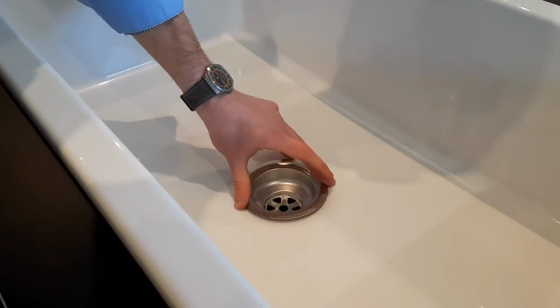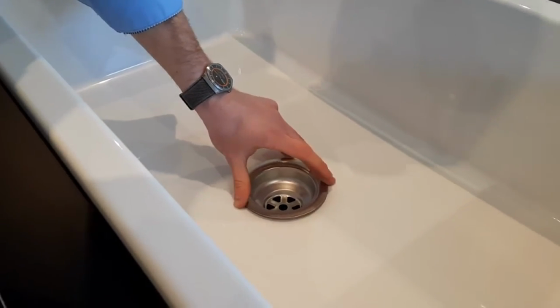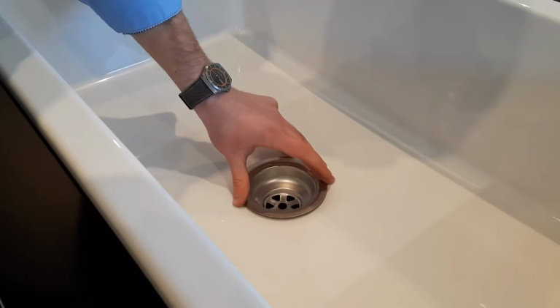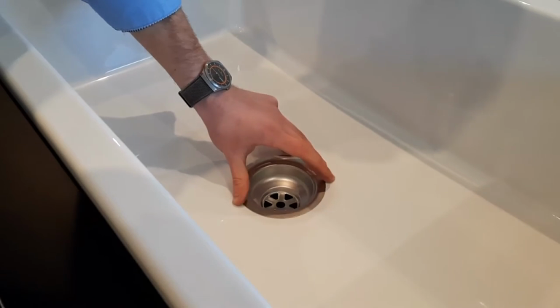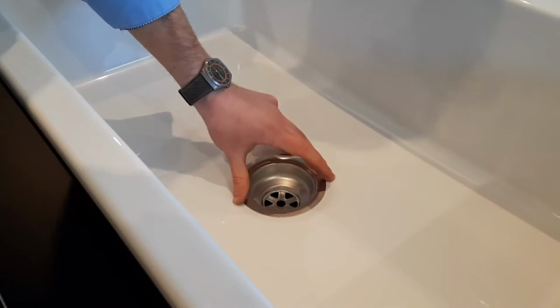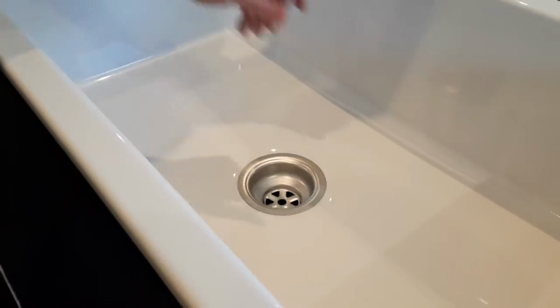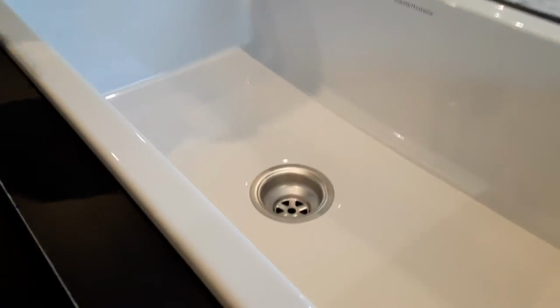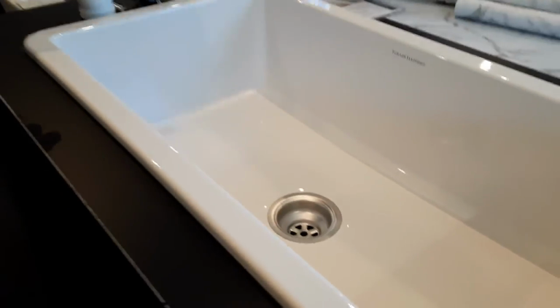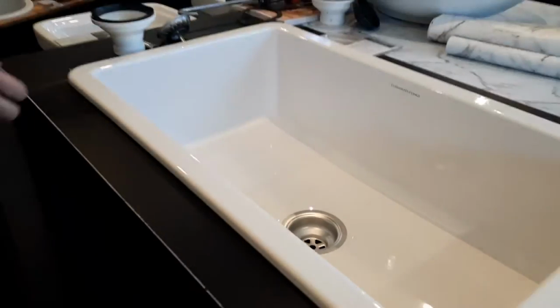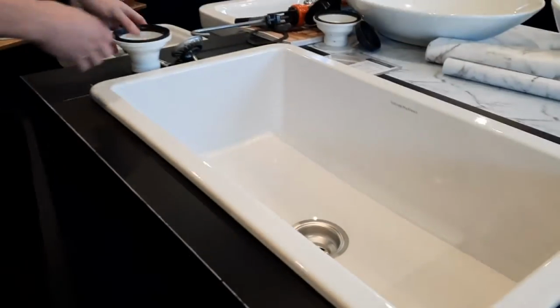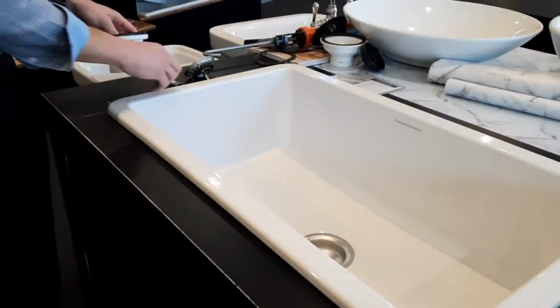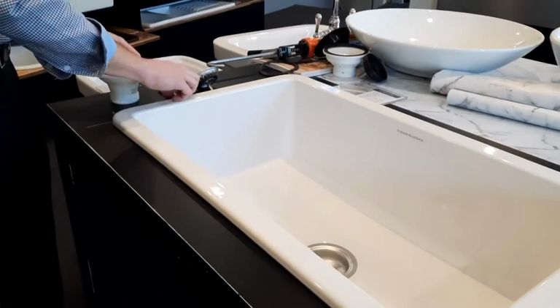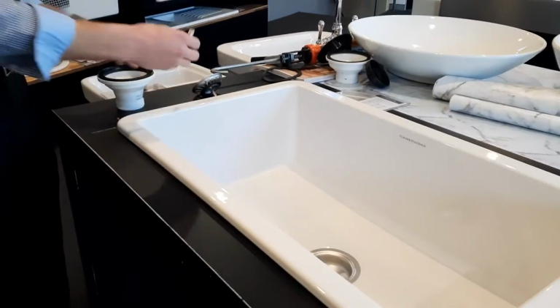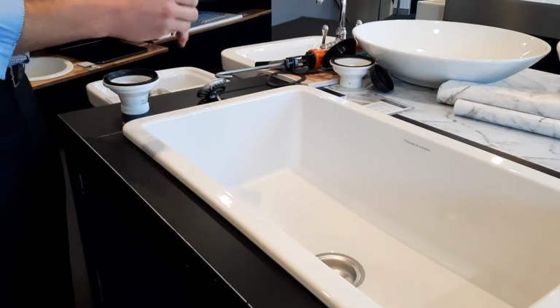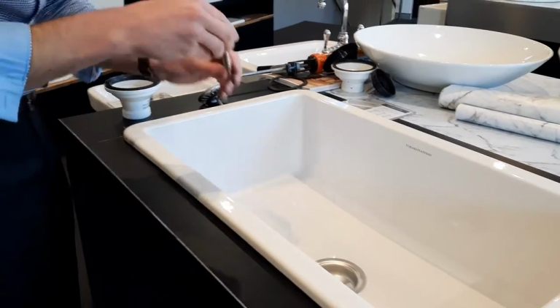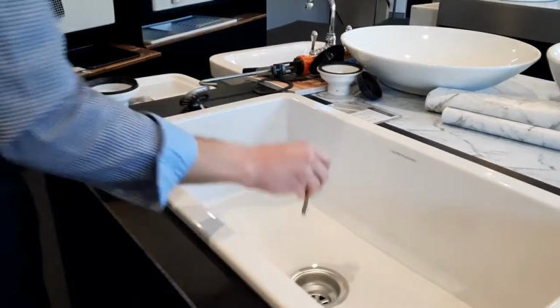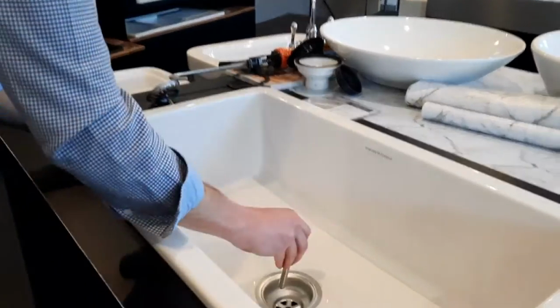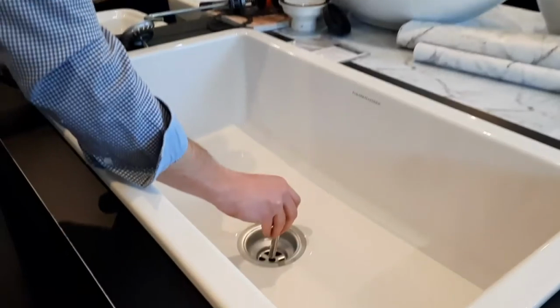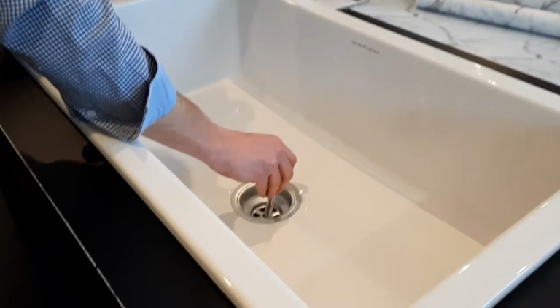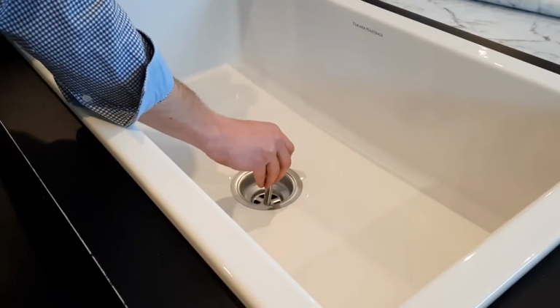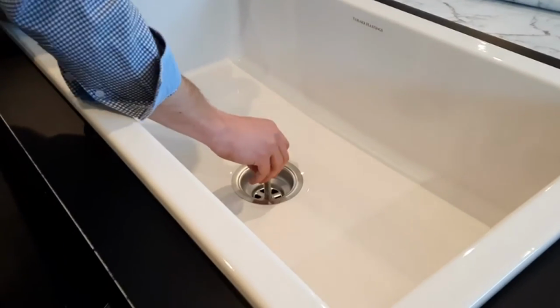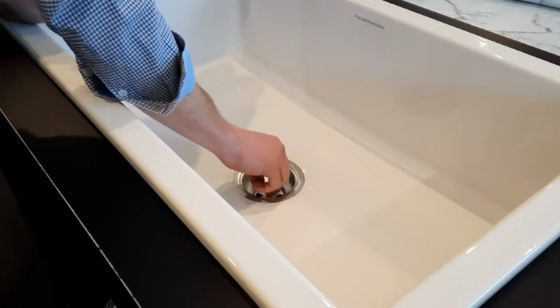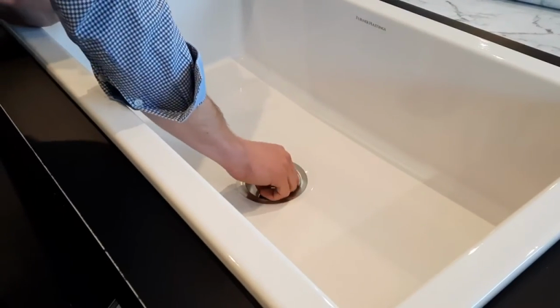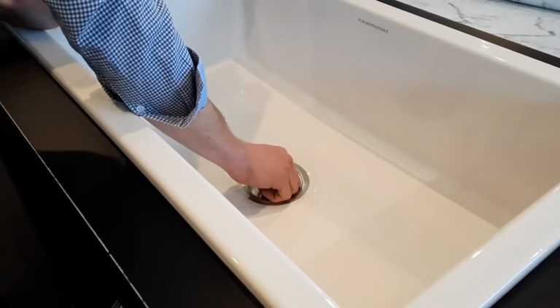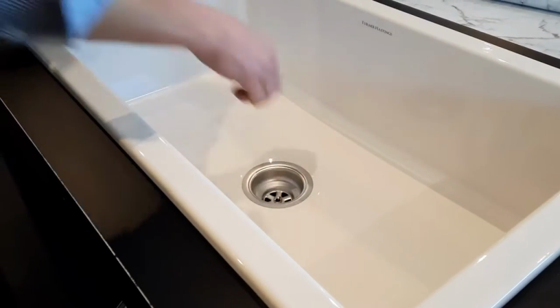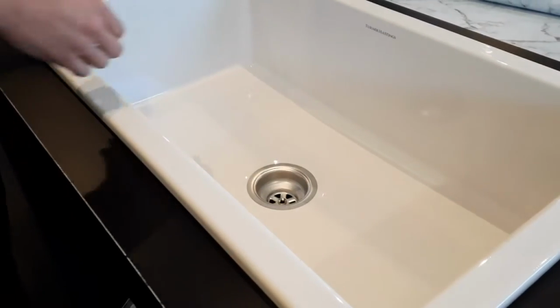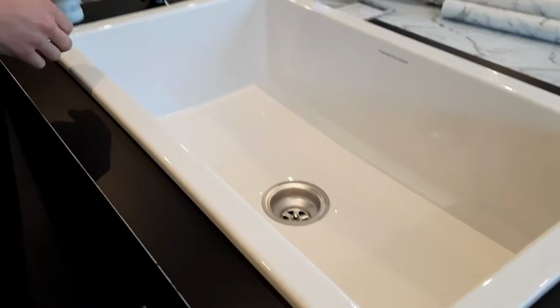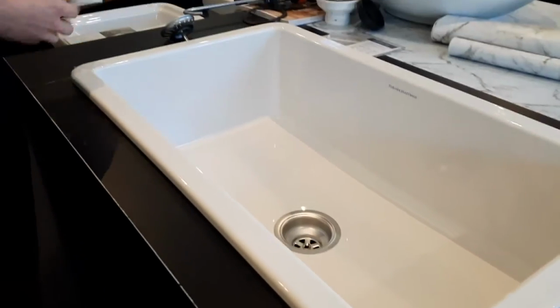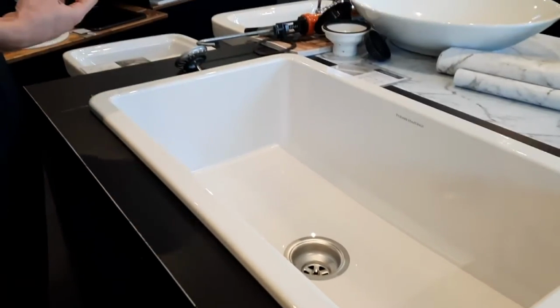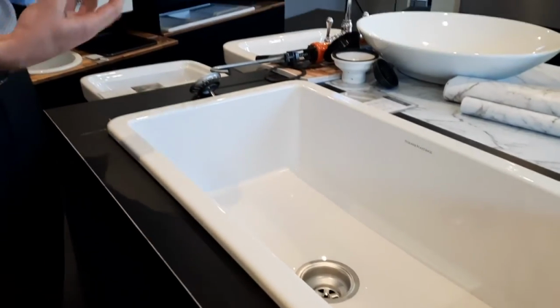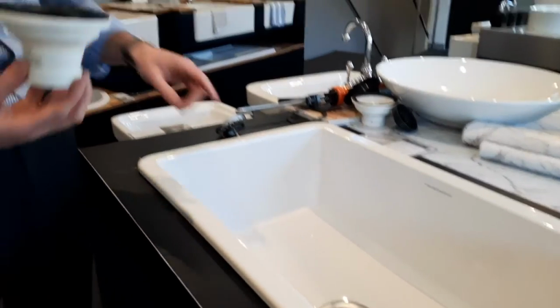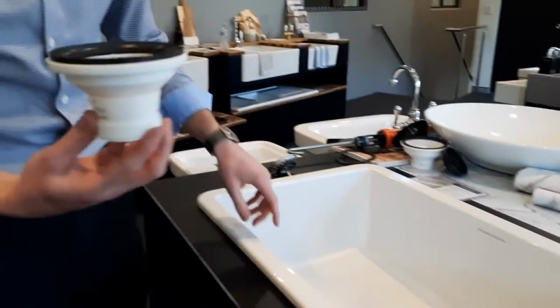Then carefully place the basket waste inside the sink. The sink we're demonstrating with here is the Cuisine 81 sink. Then place the long thread through the centre hole.